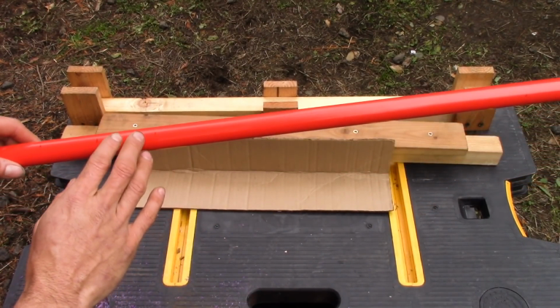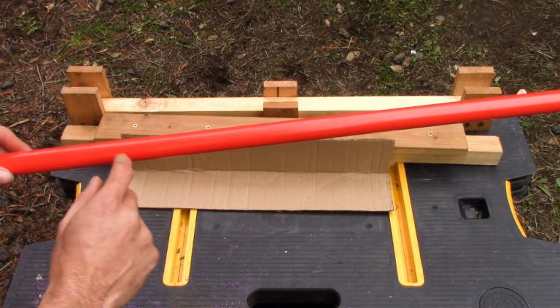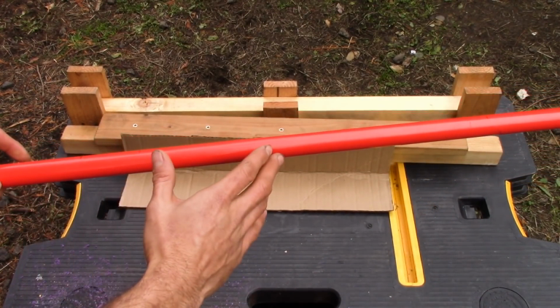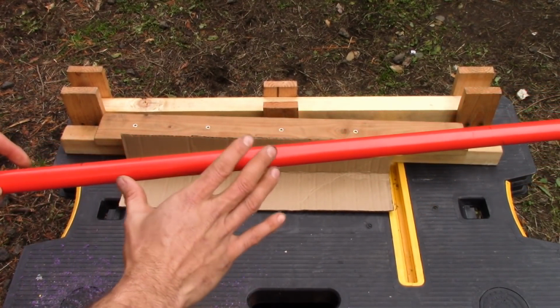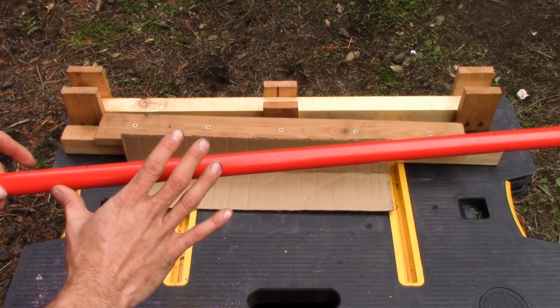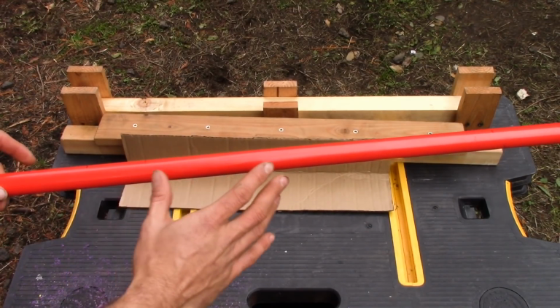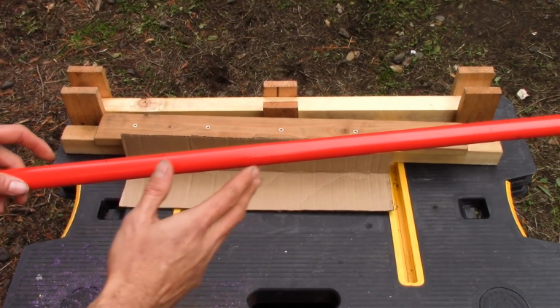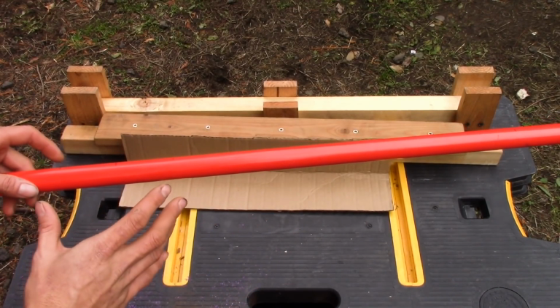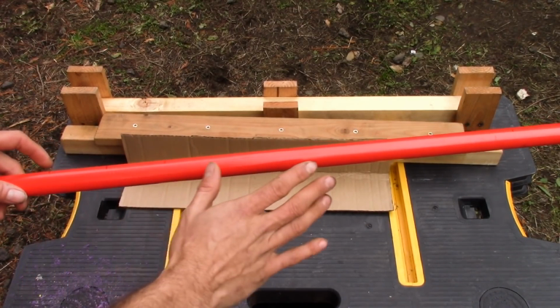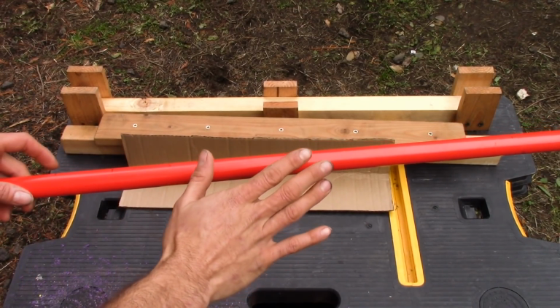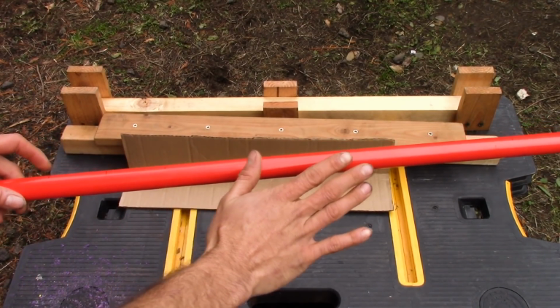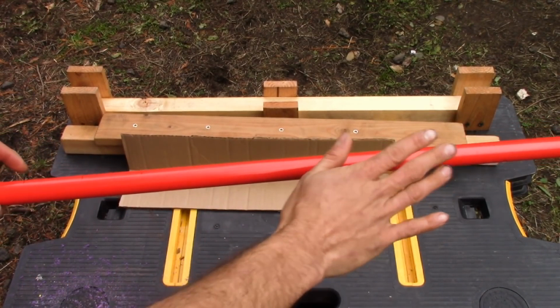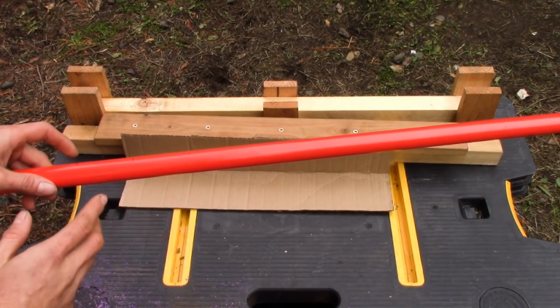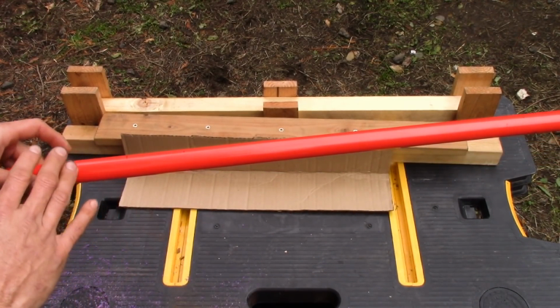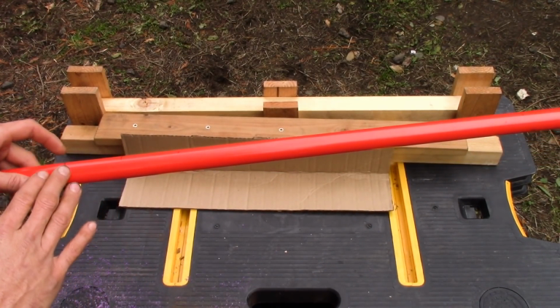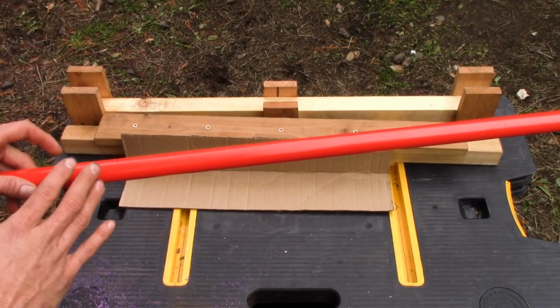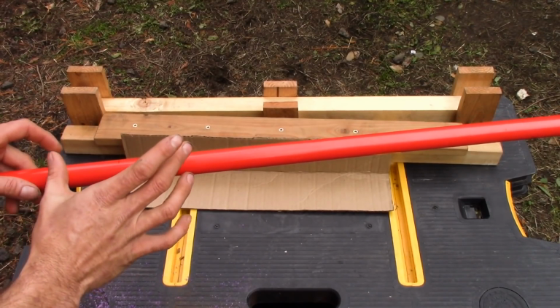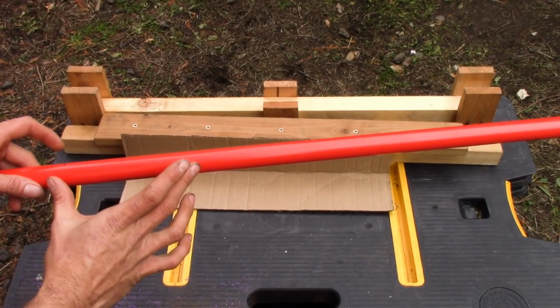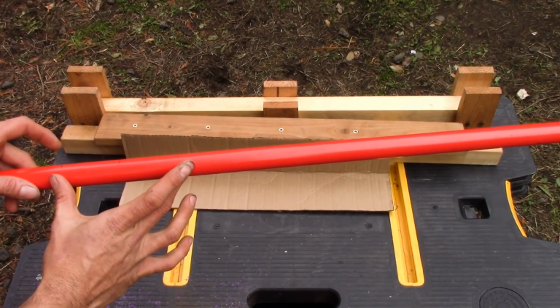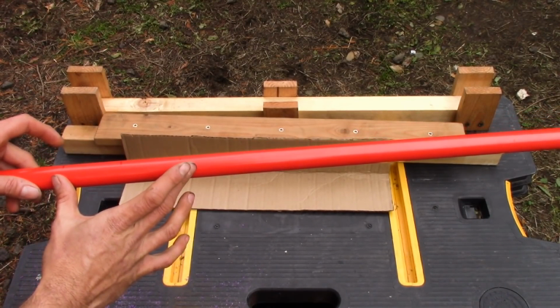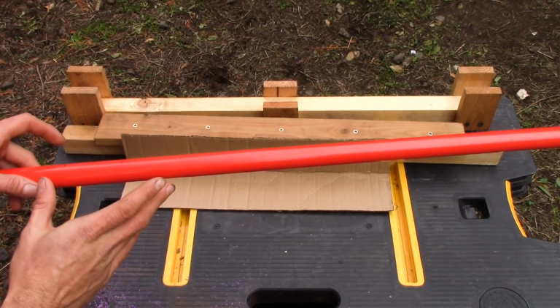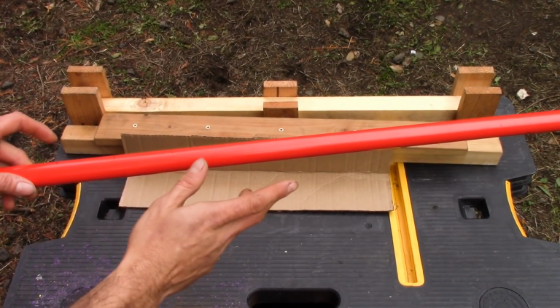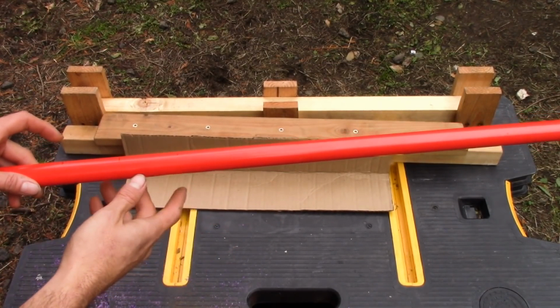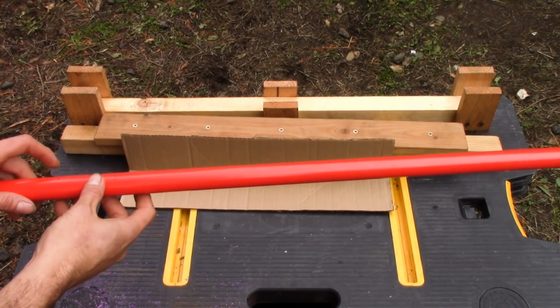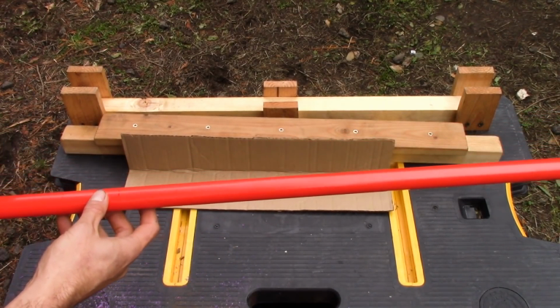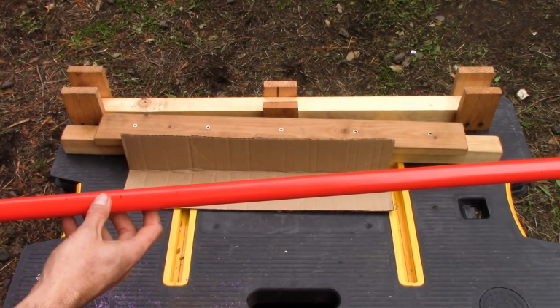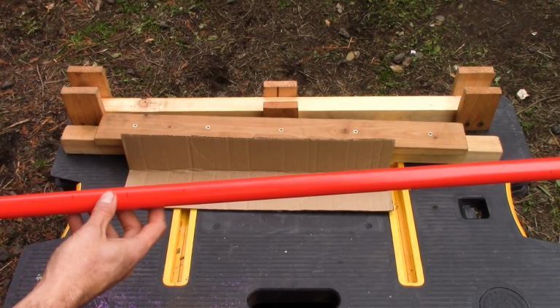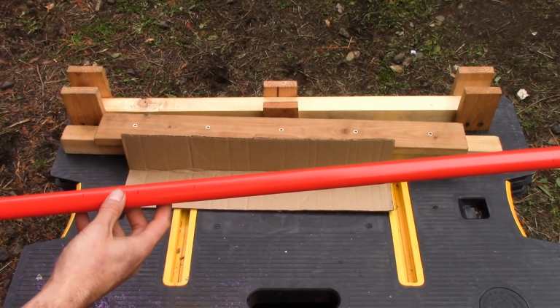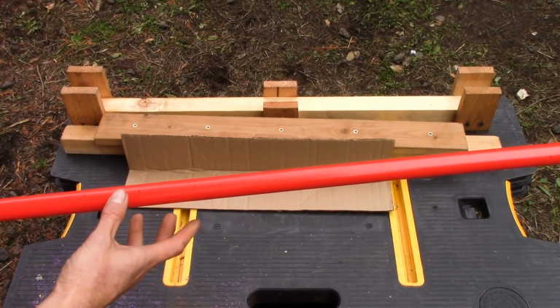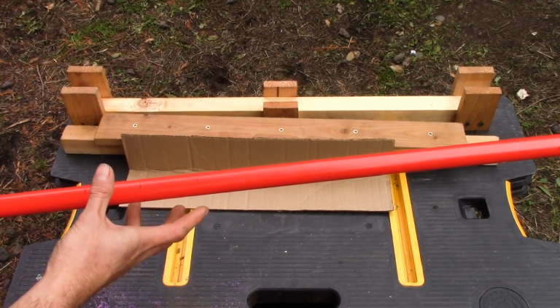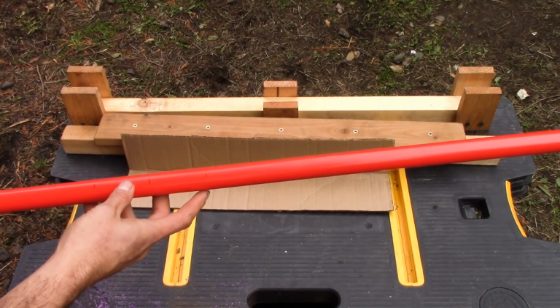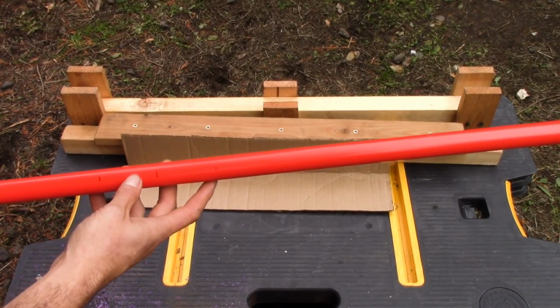Not only that, but since fiberglass rods don't bend very much near the outsides and mostly in the center, having a thicker center section will help counter that out and keep the bow from being too flexible in the handle.